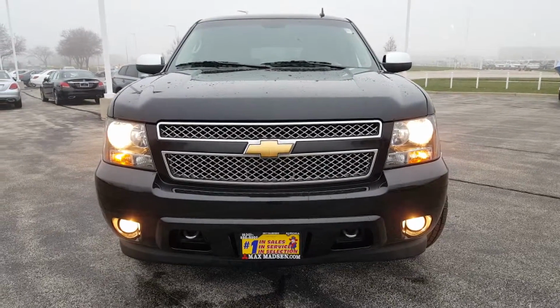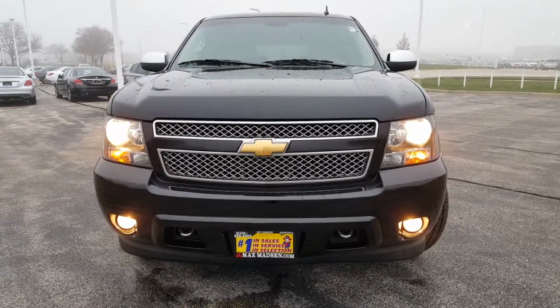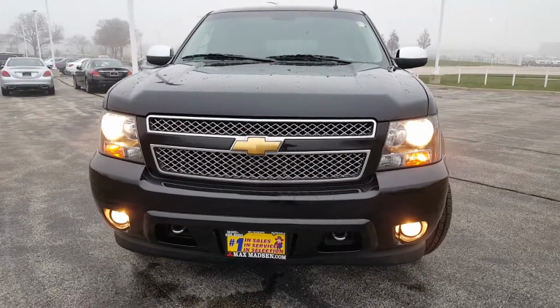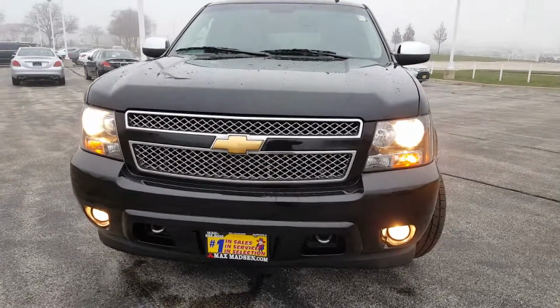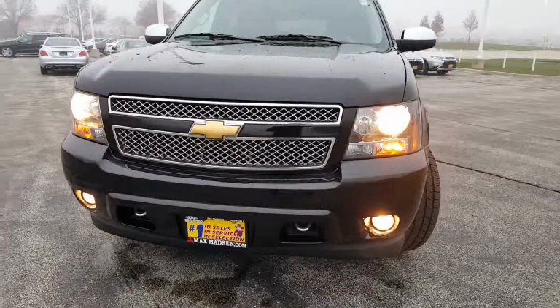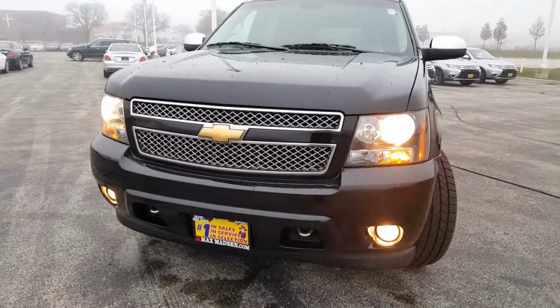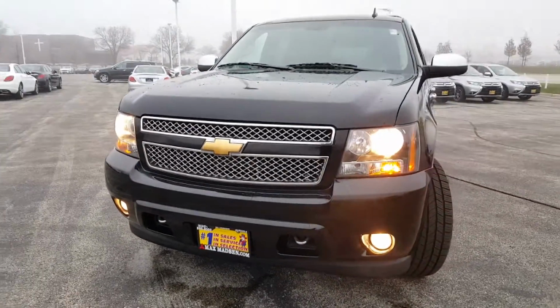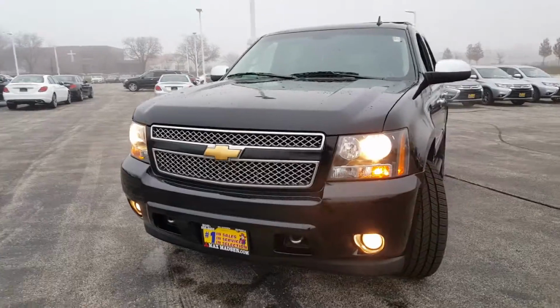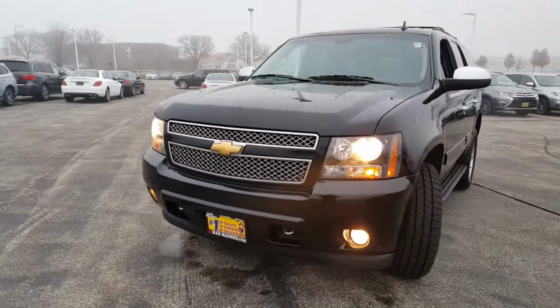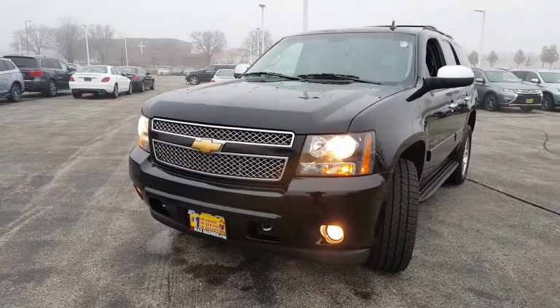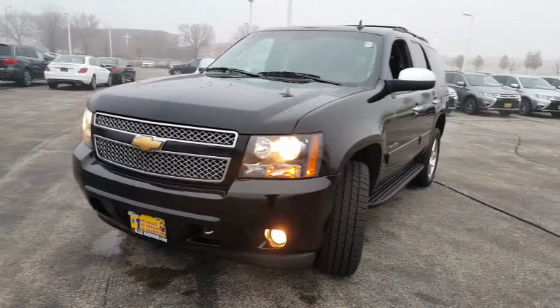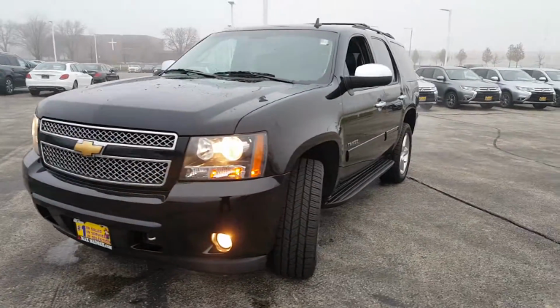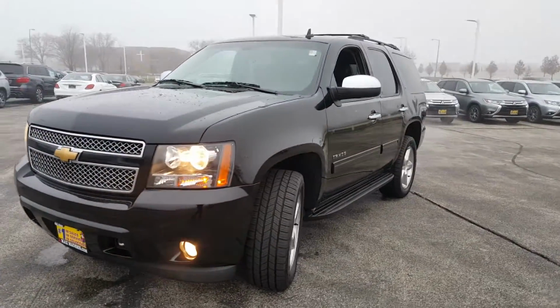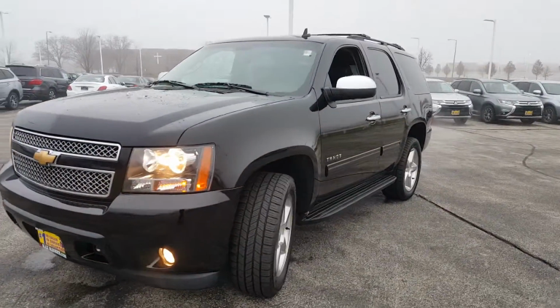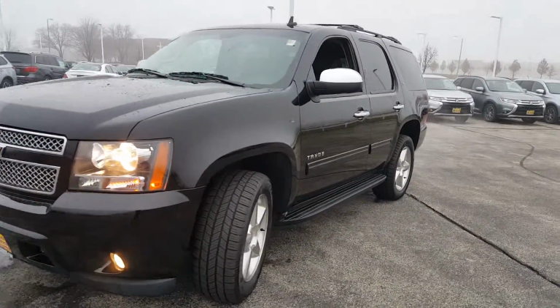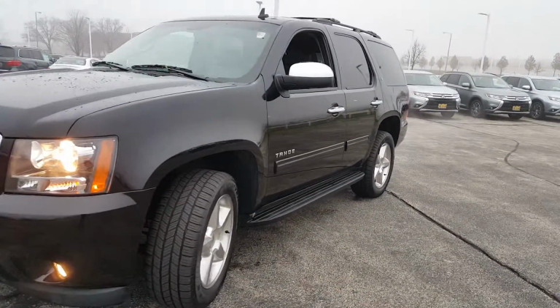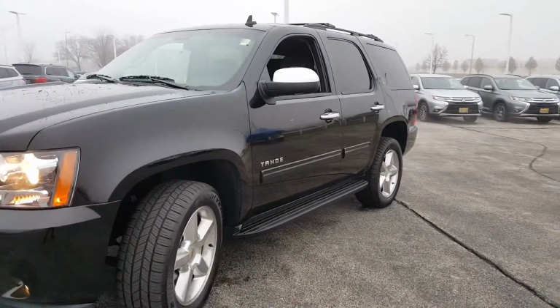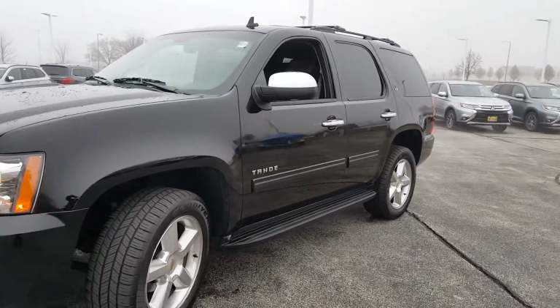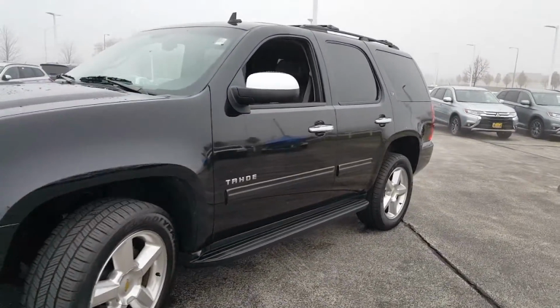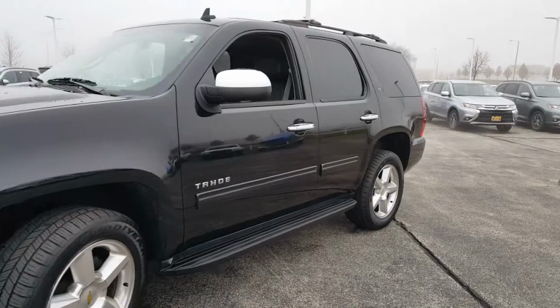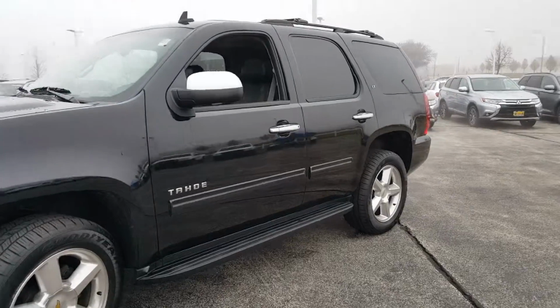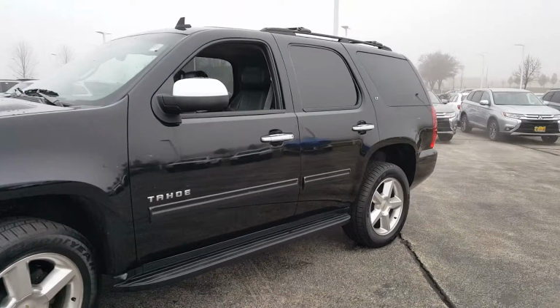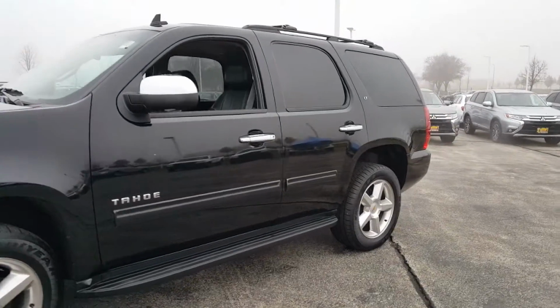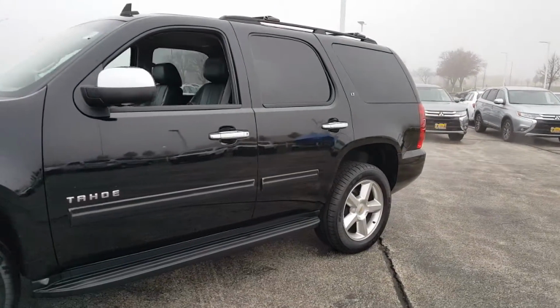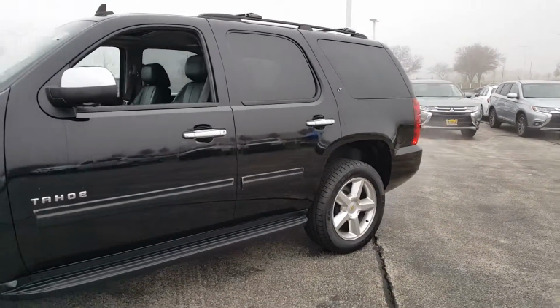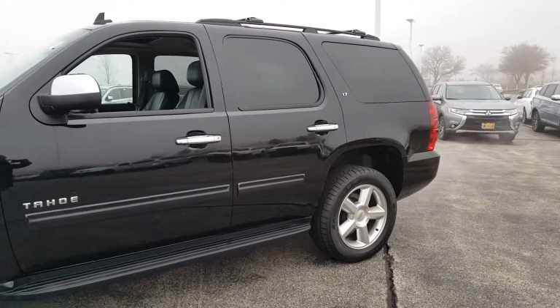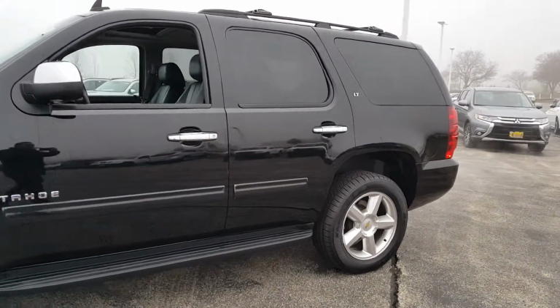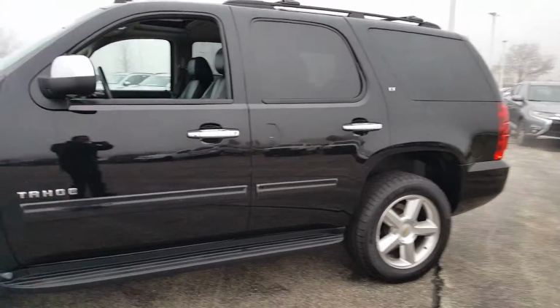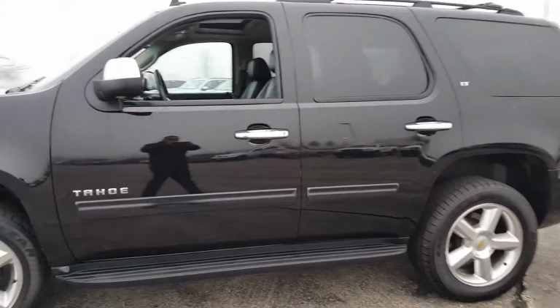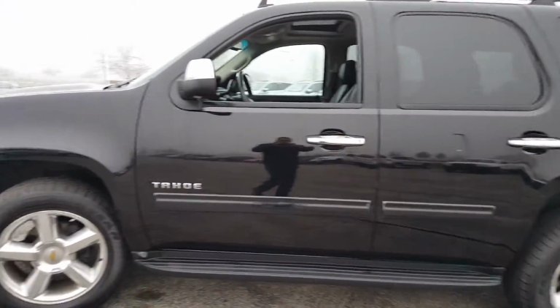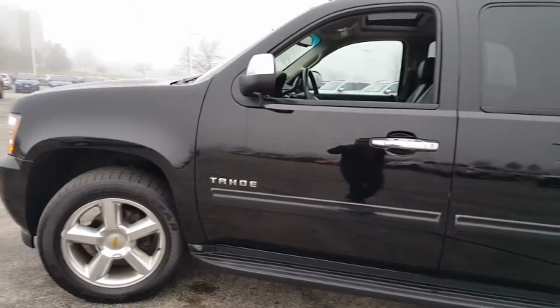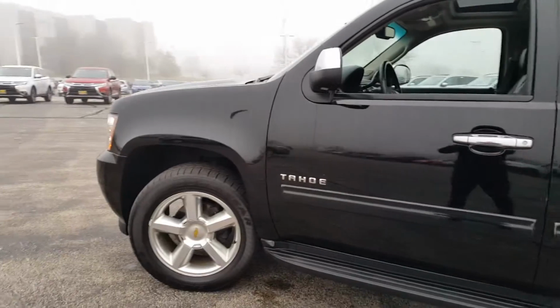Hello again, this is George here from Max, Mats, and Aurora Mitsubishi. Here with the 2011 Chevy Tahoe. Just want to show you that the vehicle is still available and give you a better idea of the vehicle inside and out. So here it is.